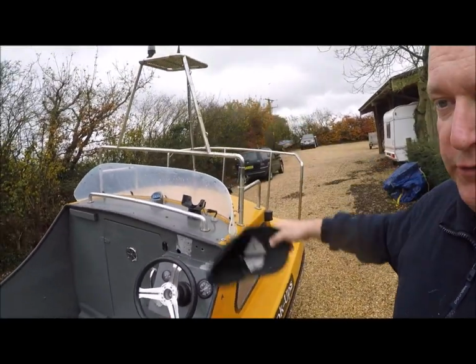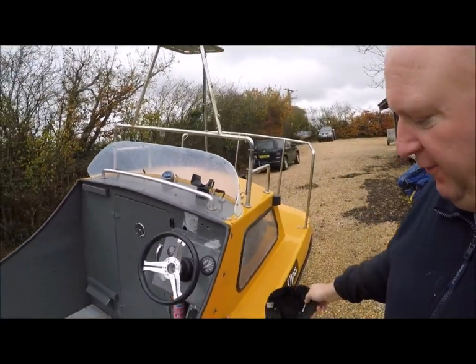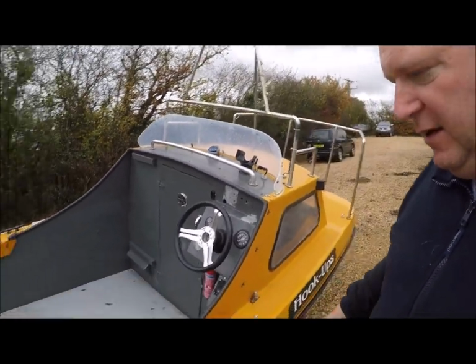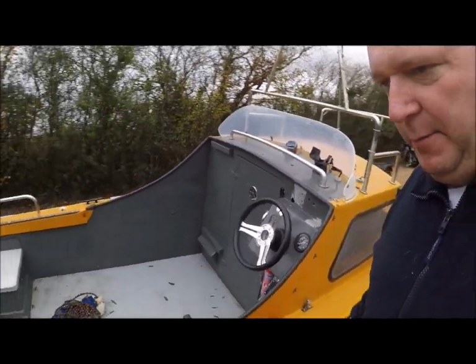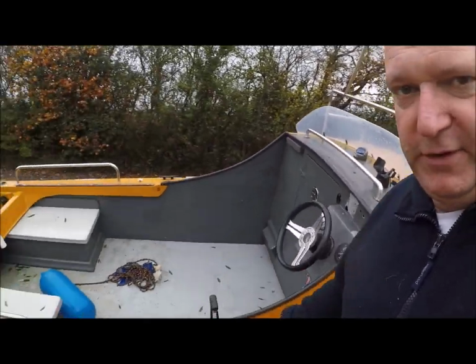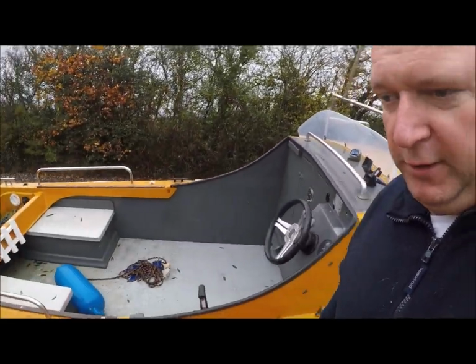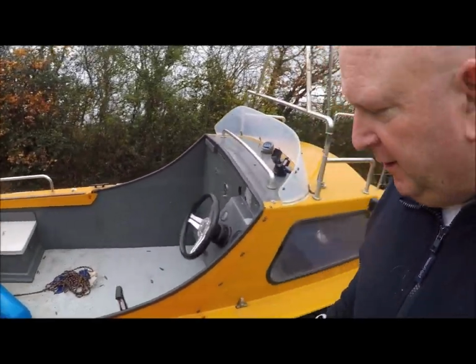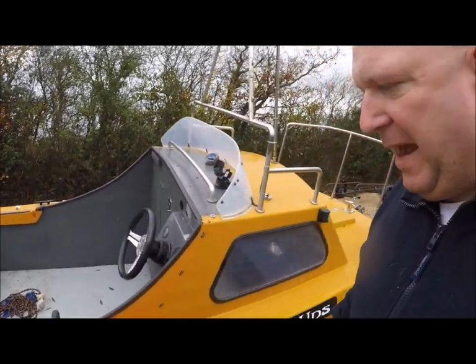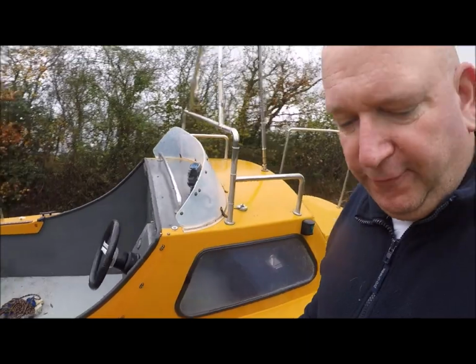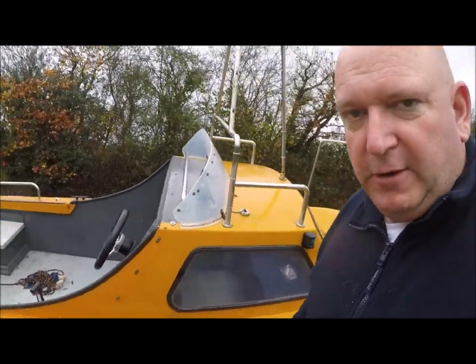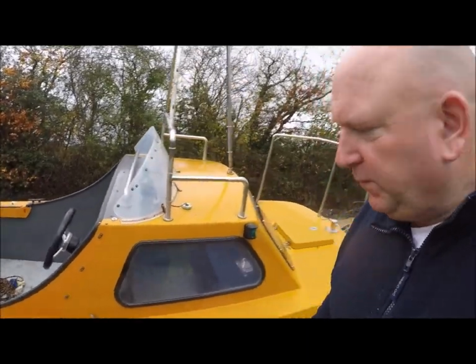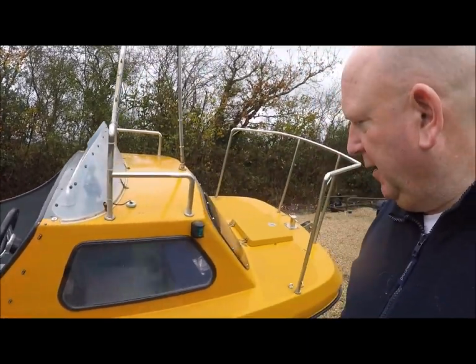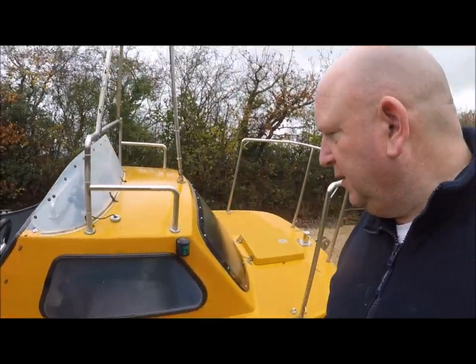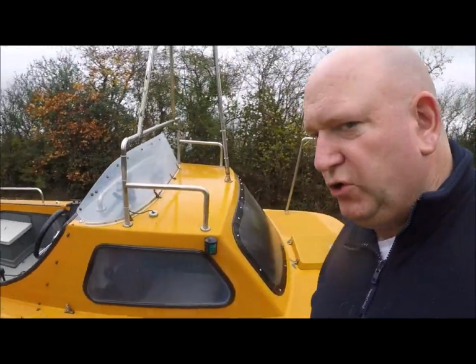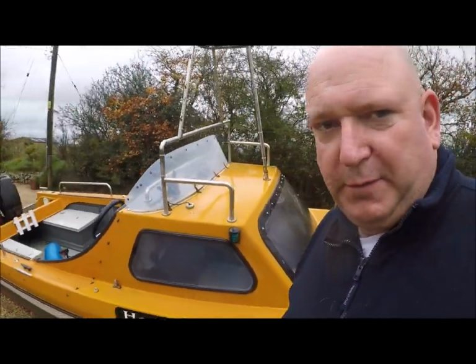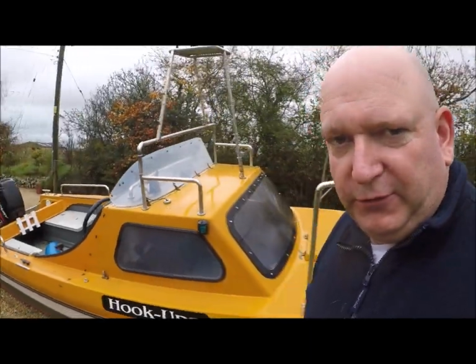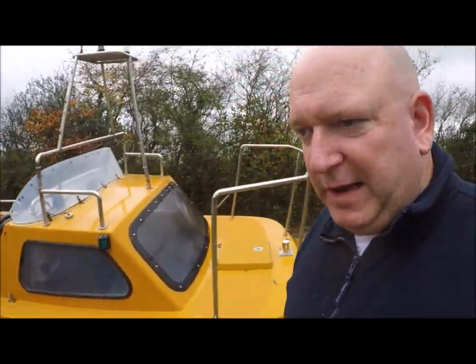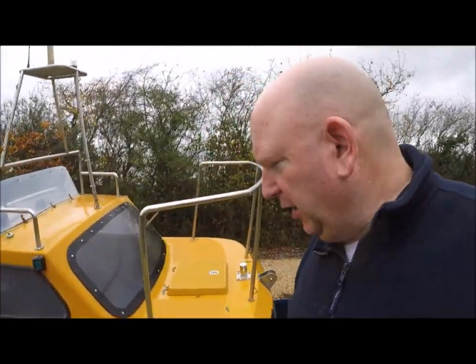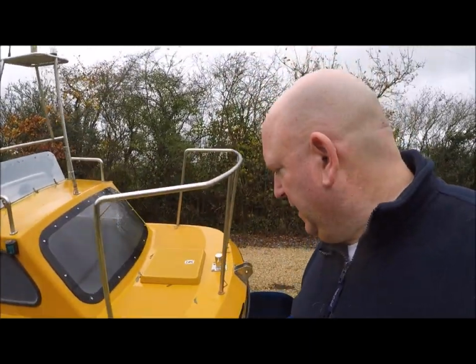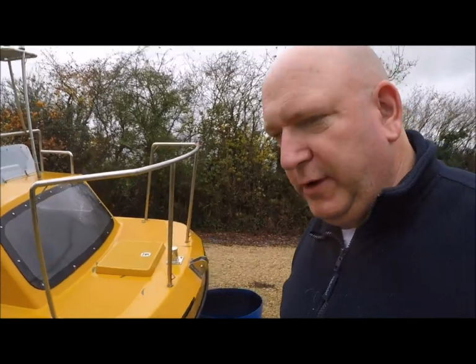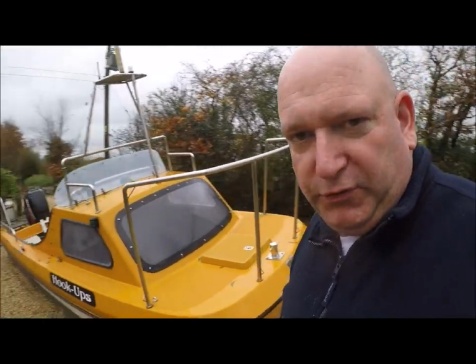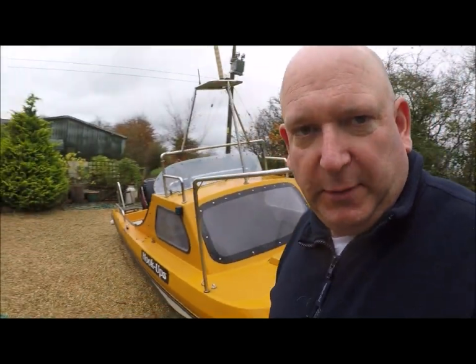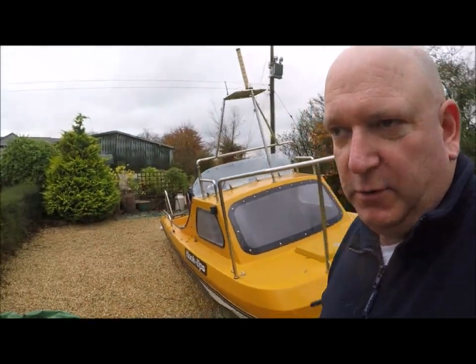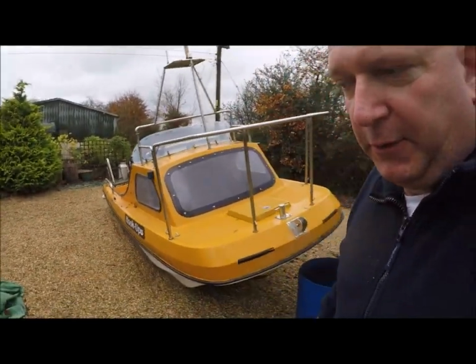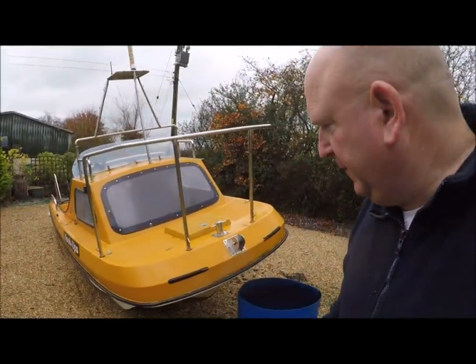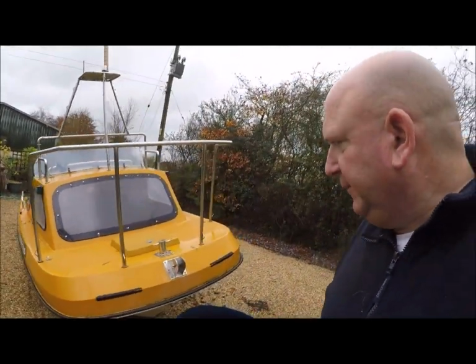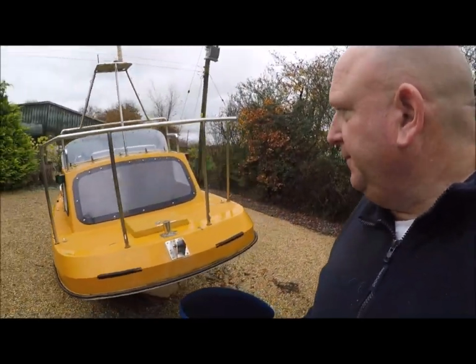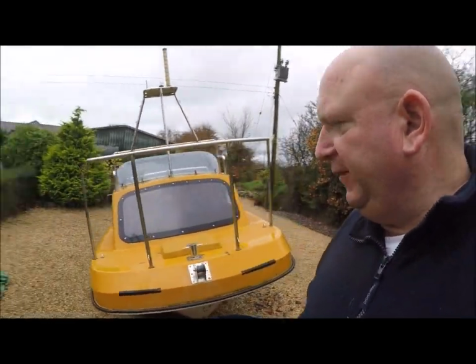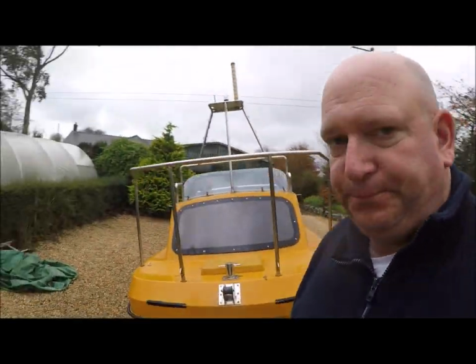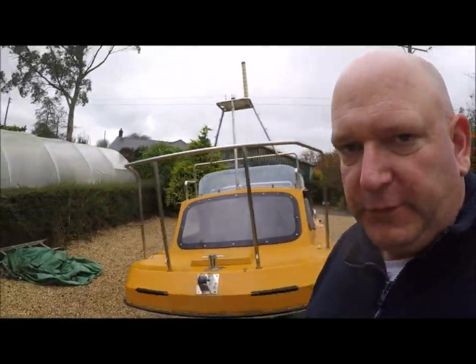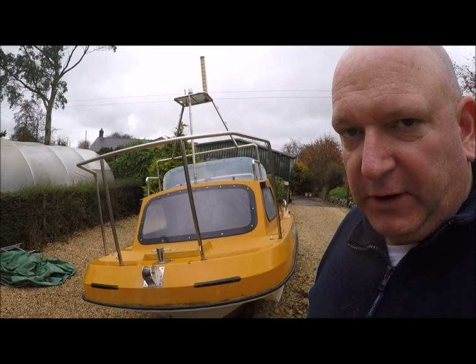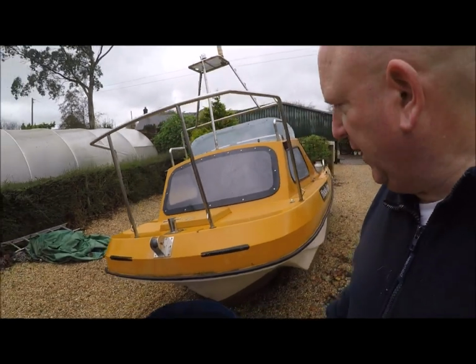This is going to be the one we're going to be happy with during our exploration and search for the Albion and all the other booty ships we're going to come across. So there she is — she didn't come with a trailer, unfortunately.